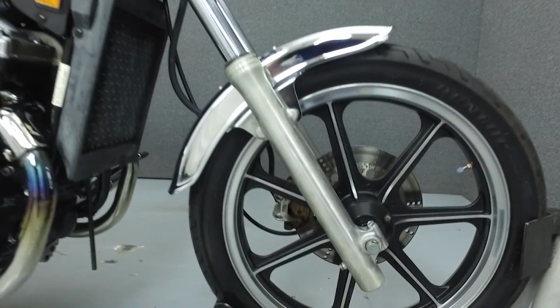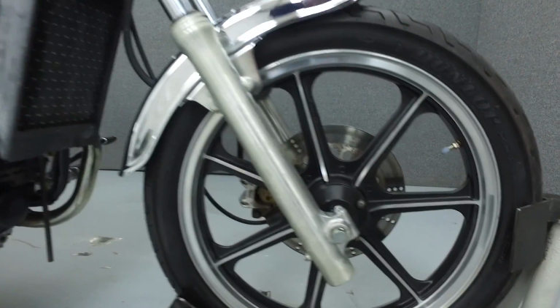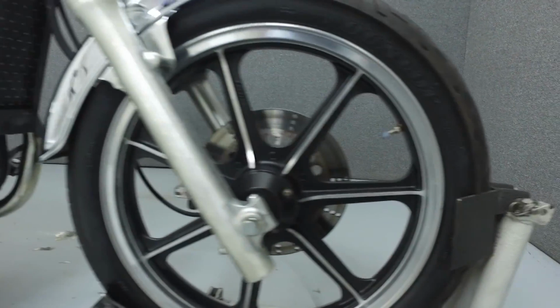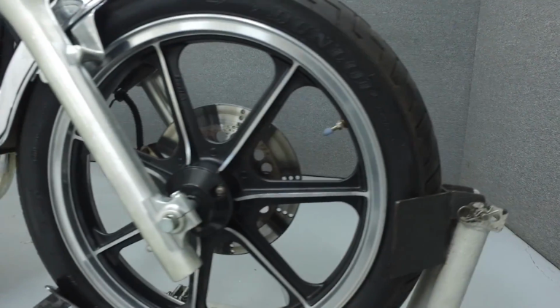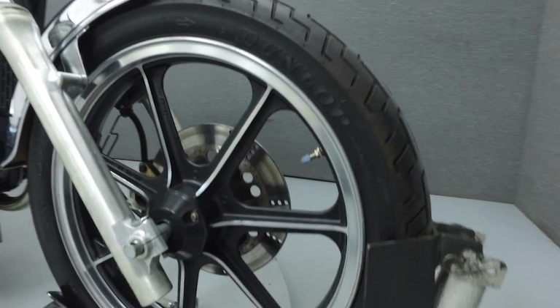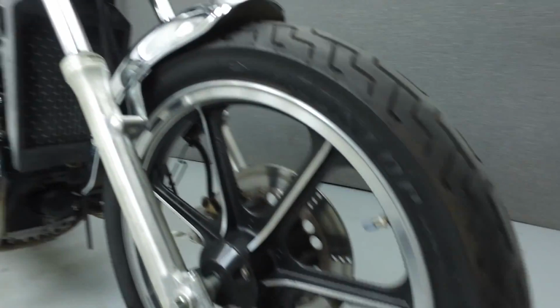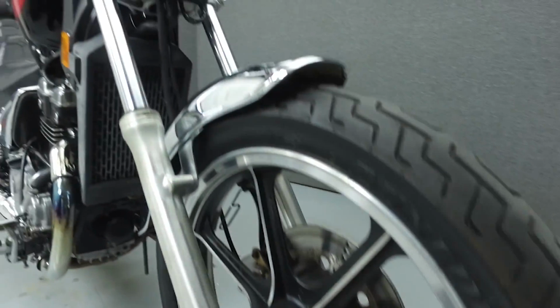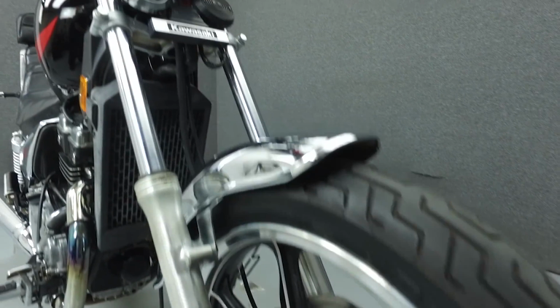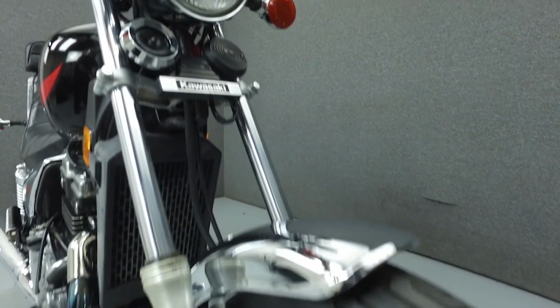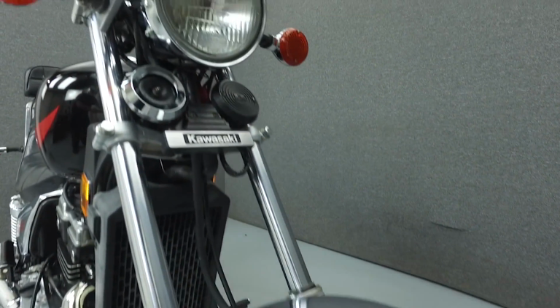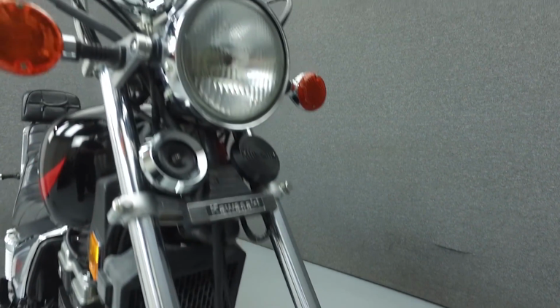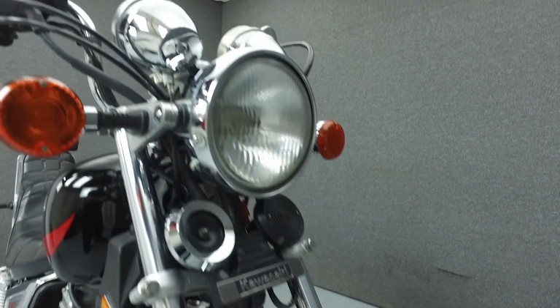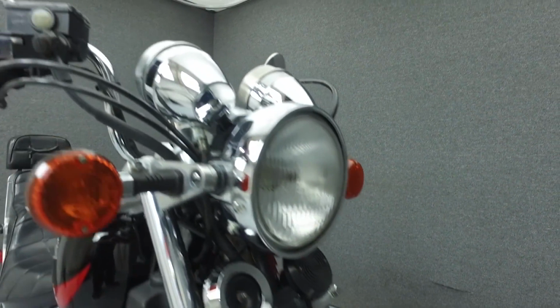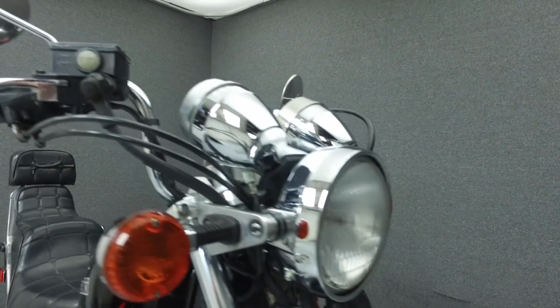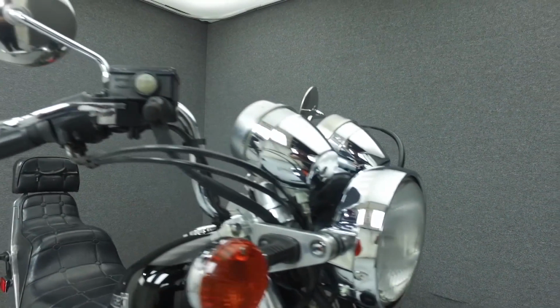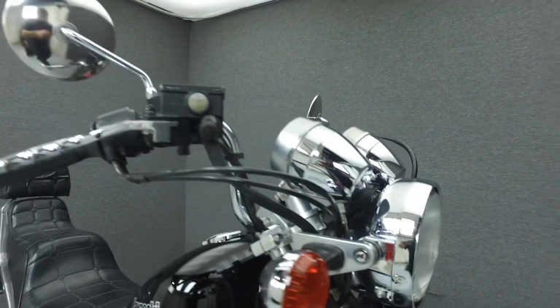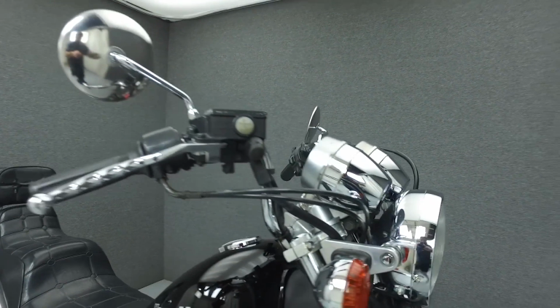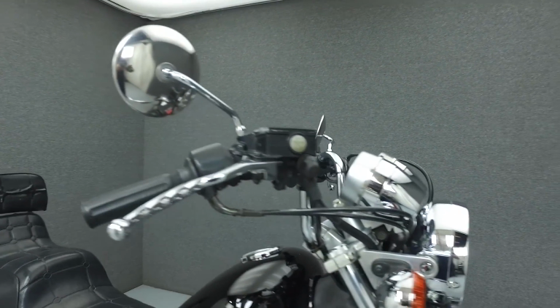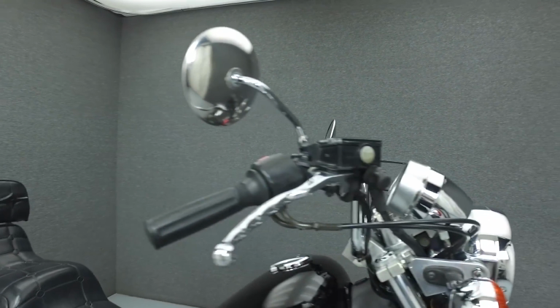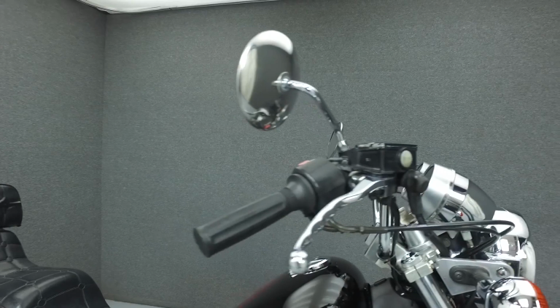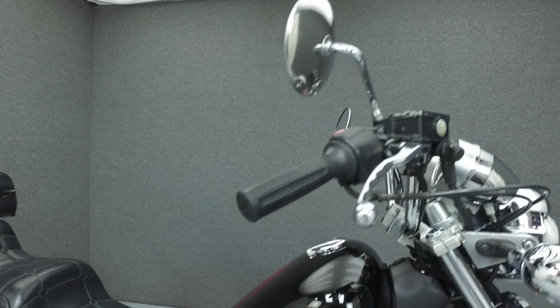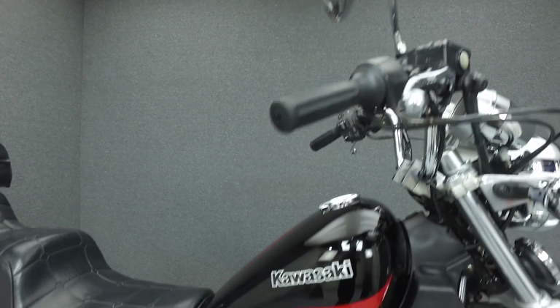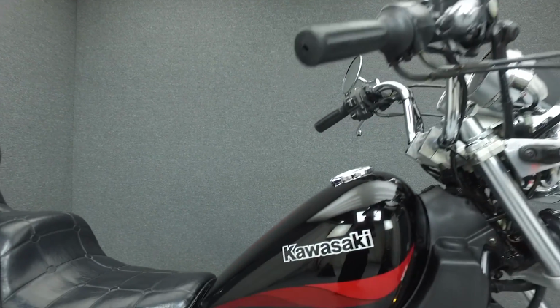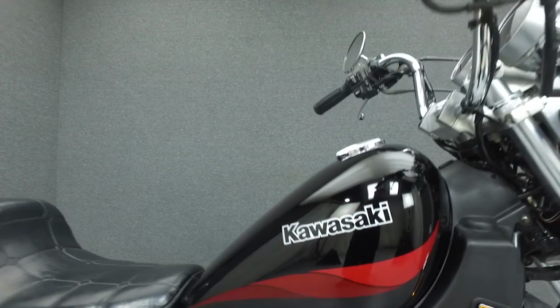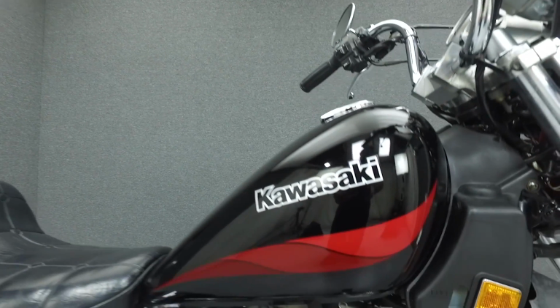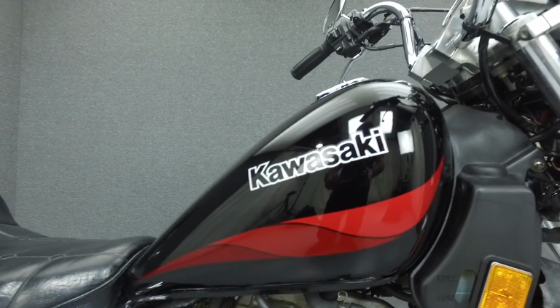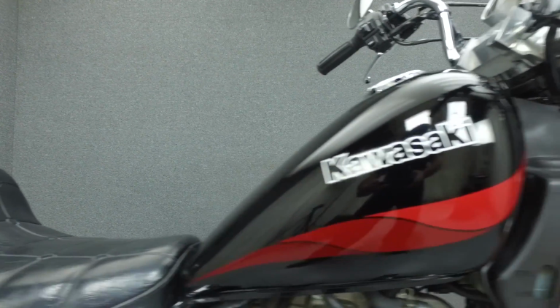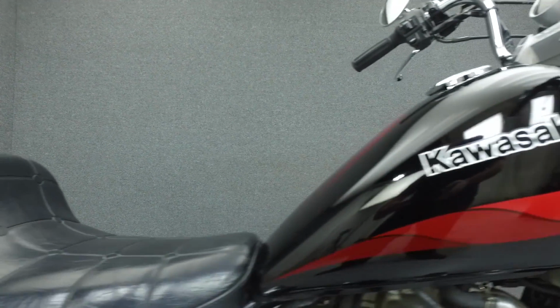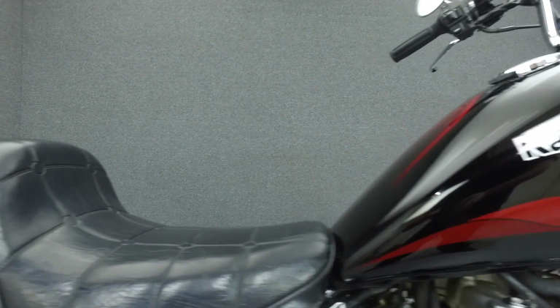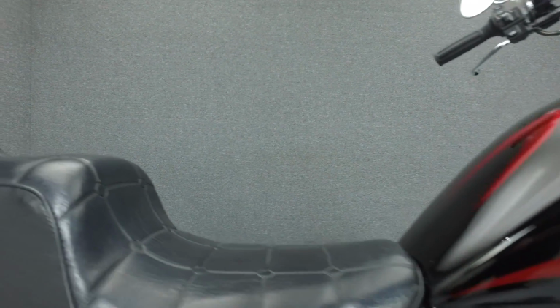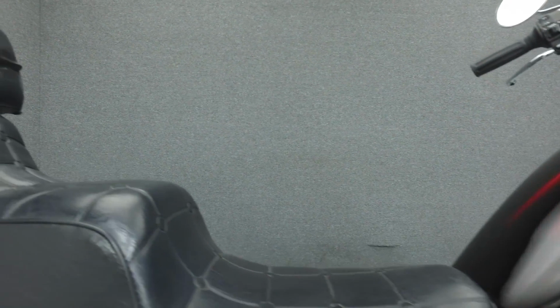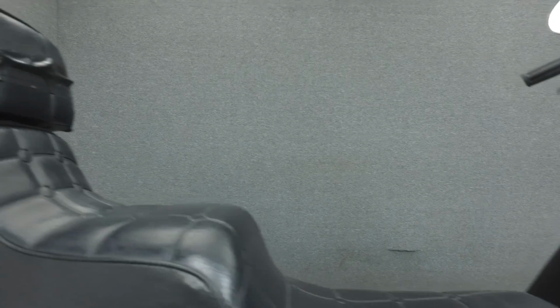Powered by a 454cc parallel plane engine with a 6-speed transmission. The 454 puts out 50 horsepower at 9,500 RPM and has a top speed of just over 100 miles an hour. It has a seat height of 29.3 inches and a wet weight of 438 pounds.